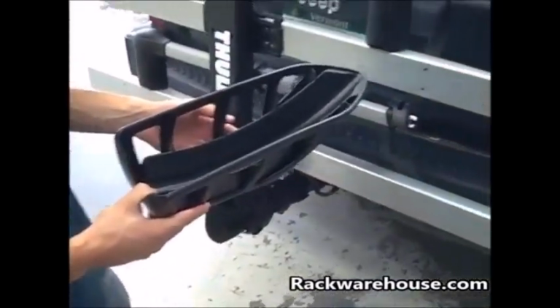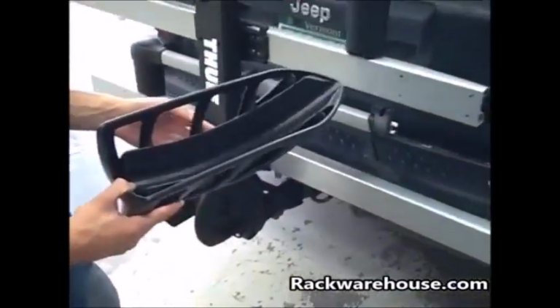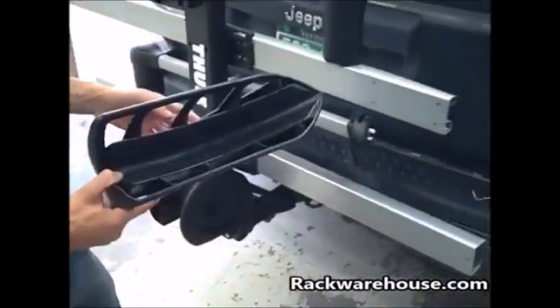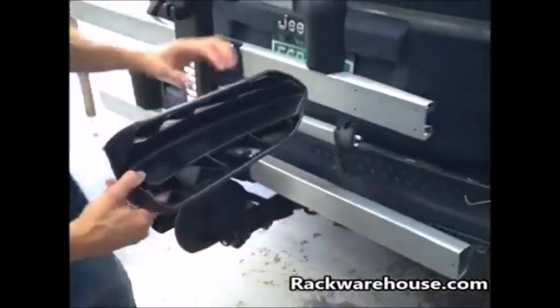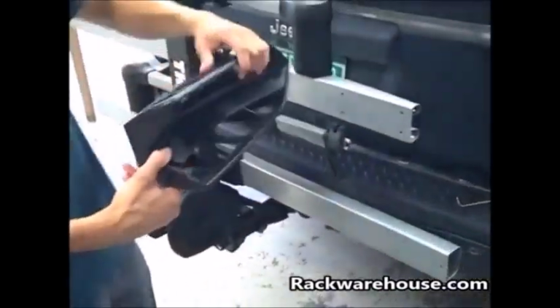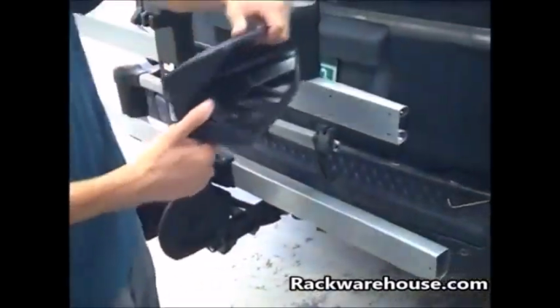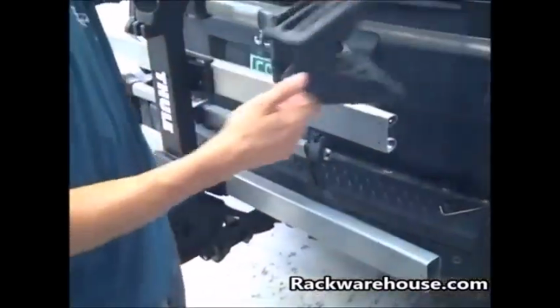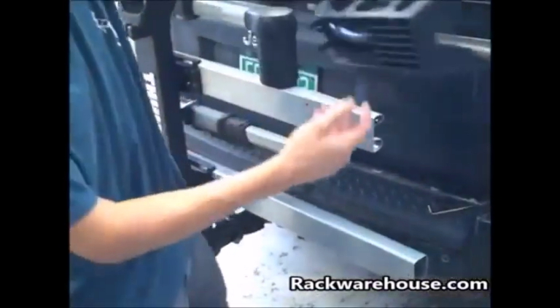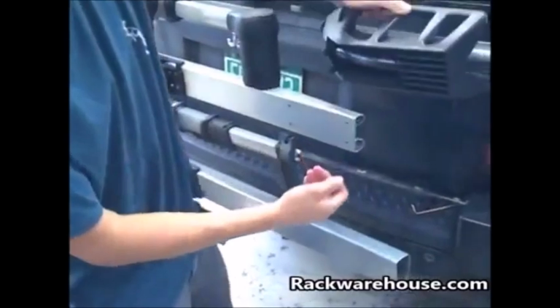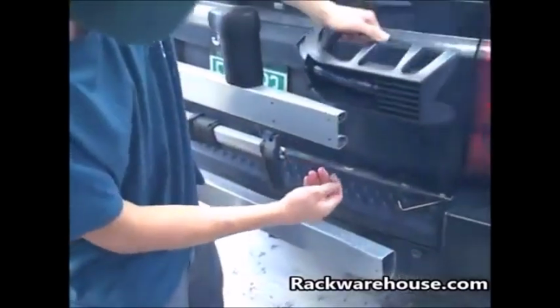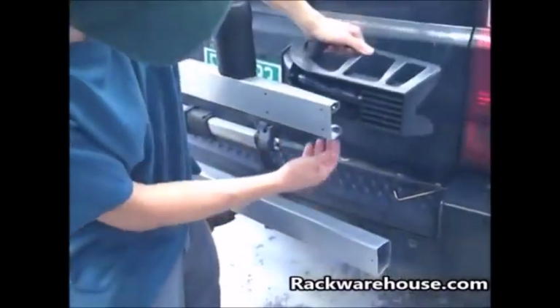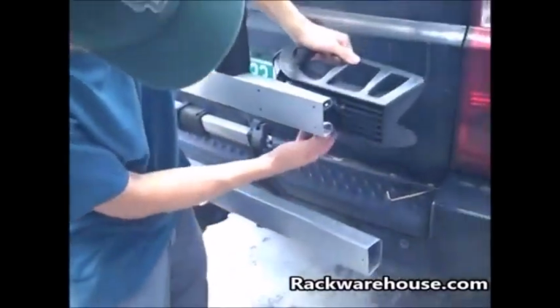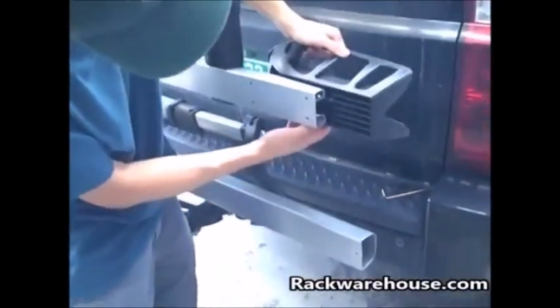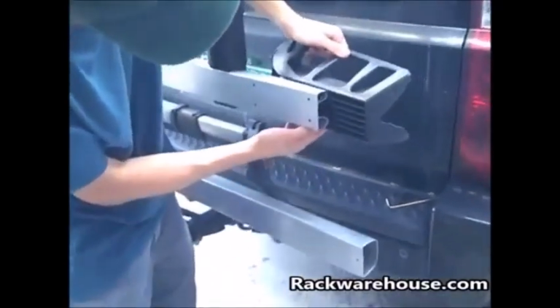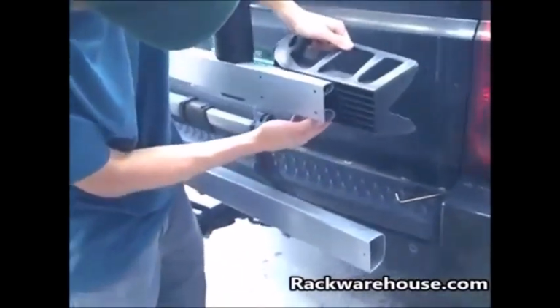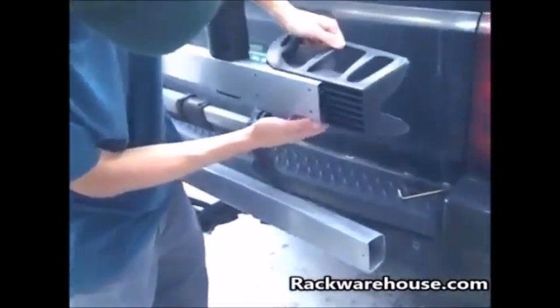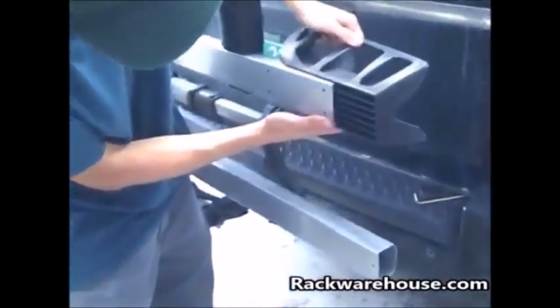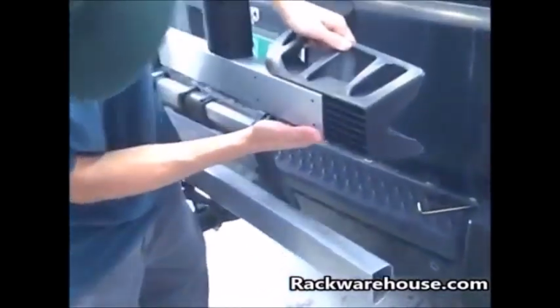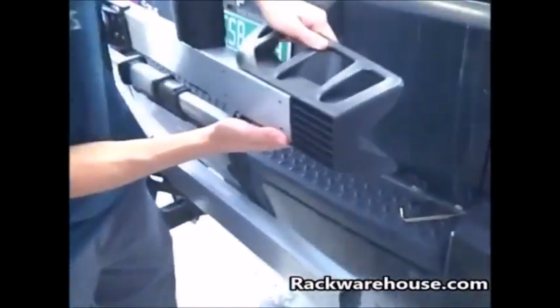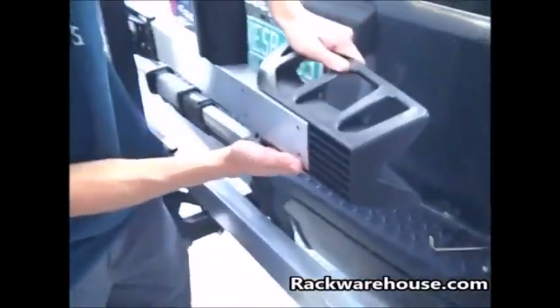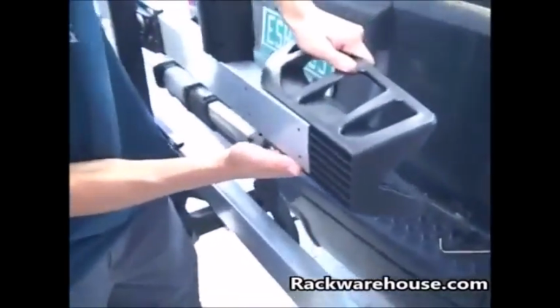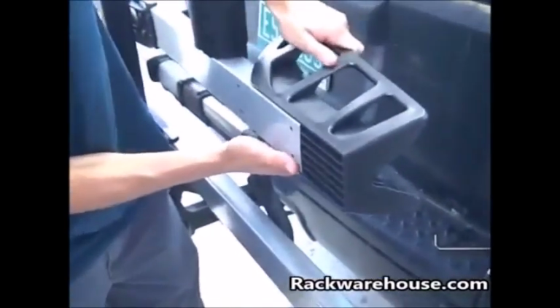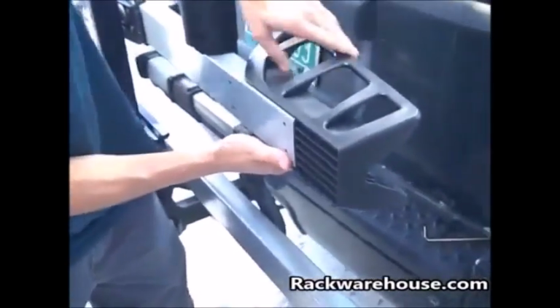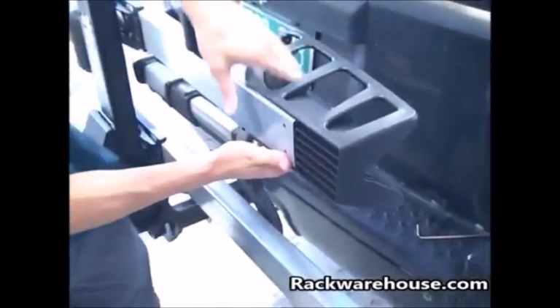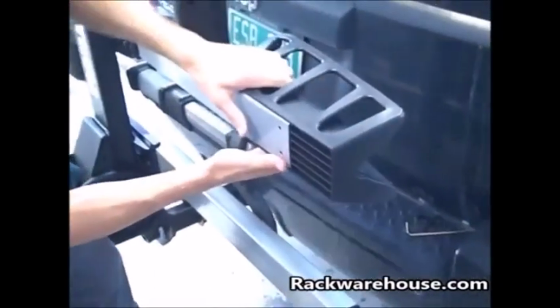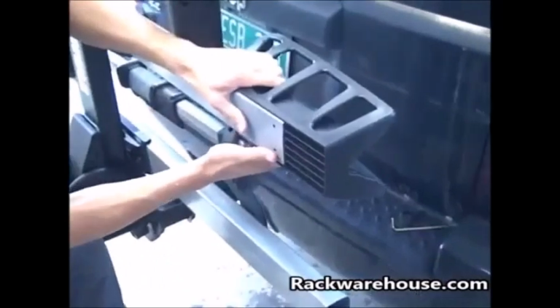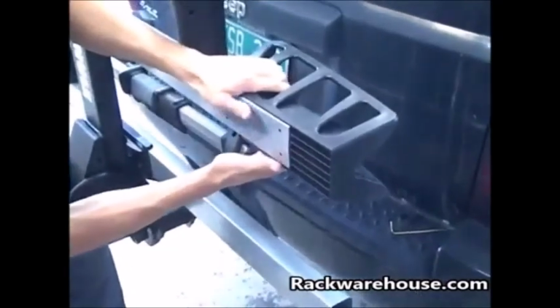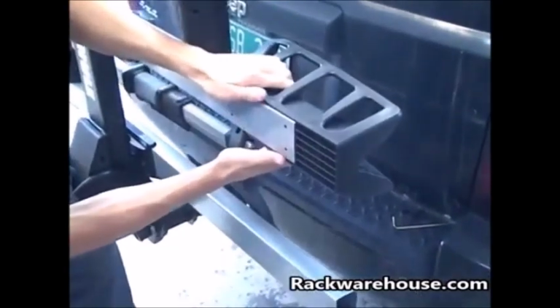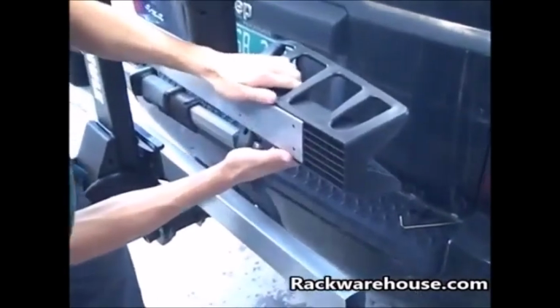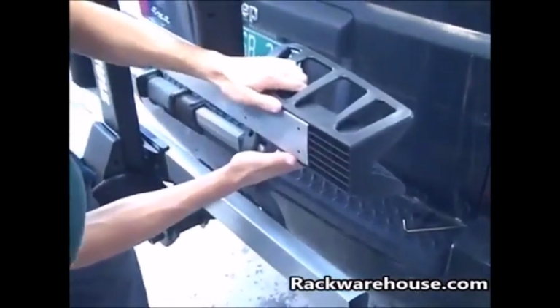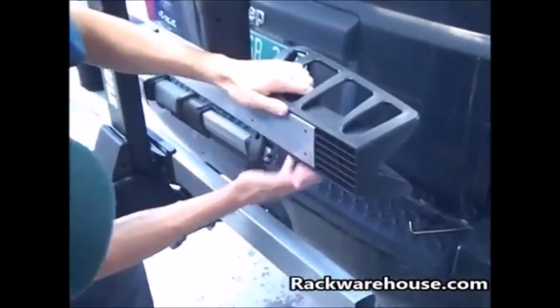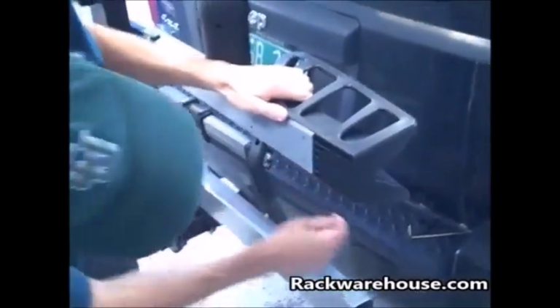Next, install each front wheel holder by aligning the four holes with the pointed end facing inward. Secure each wheel holder to the trays using four 4mm self-tapping screws.